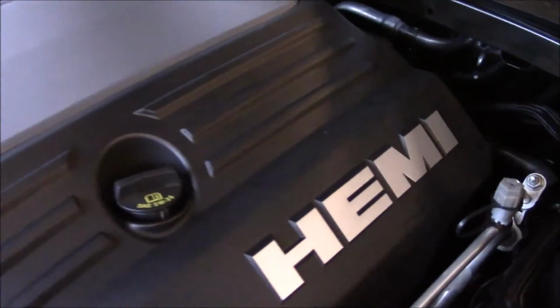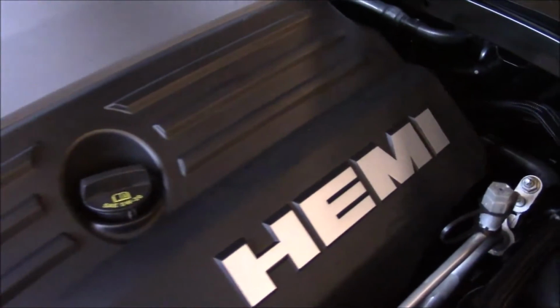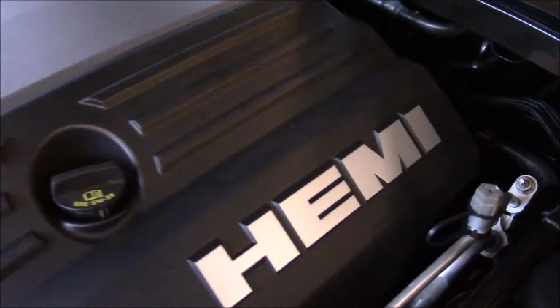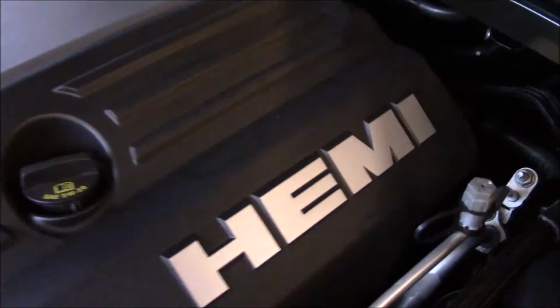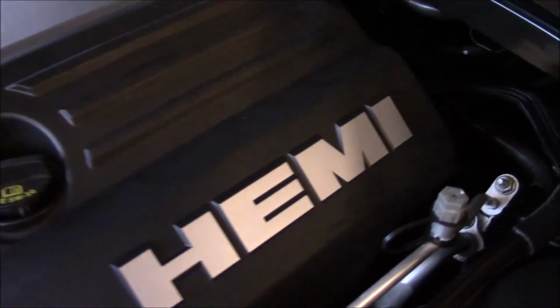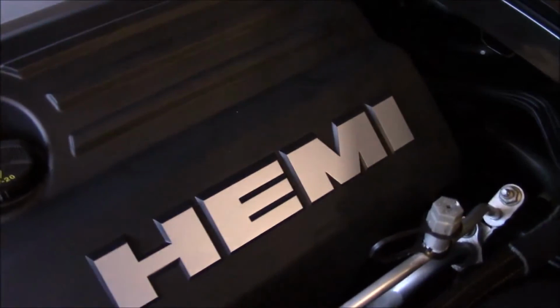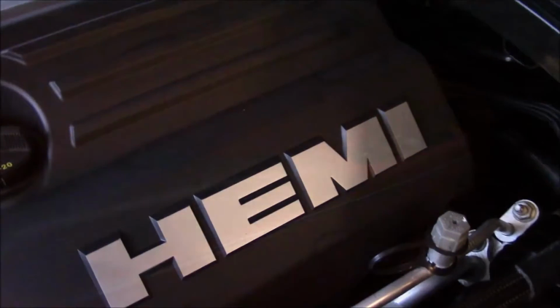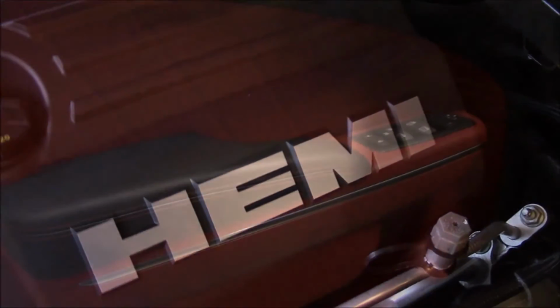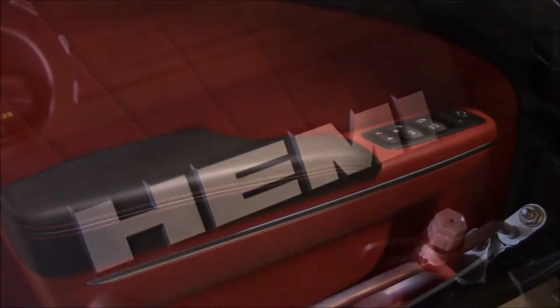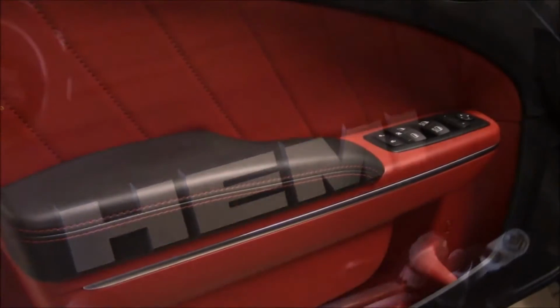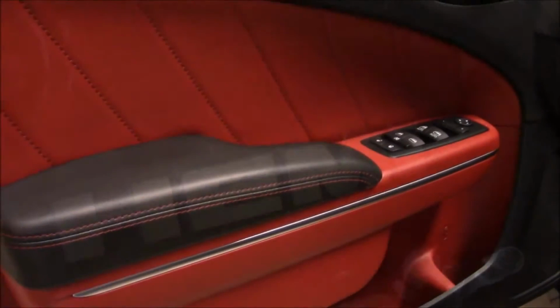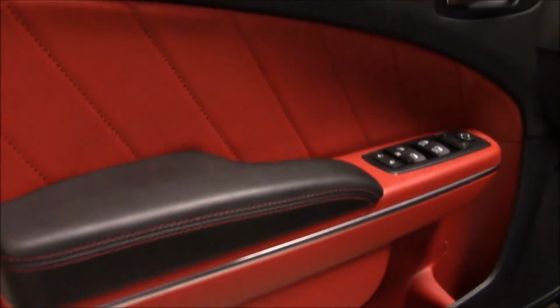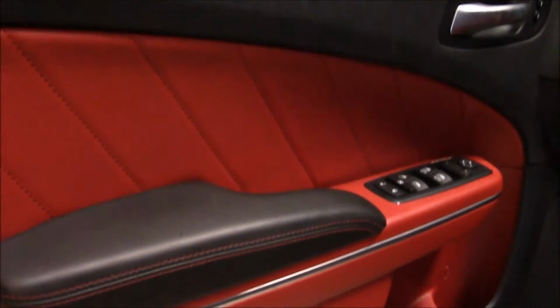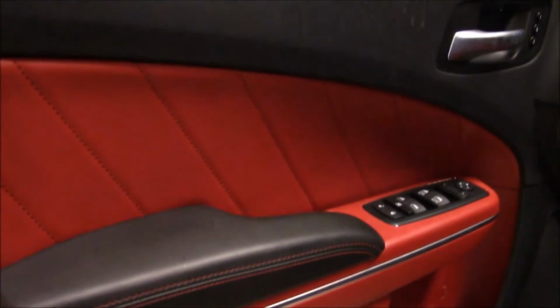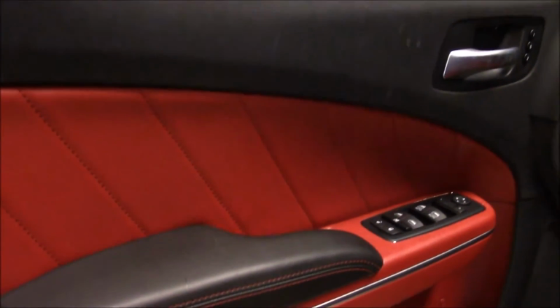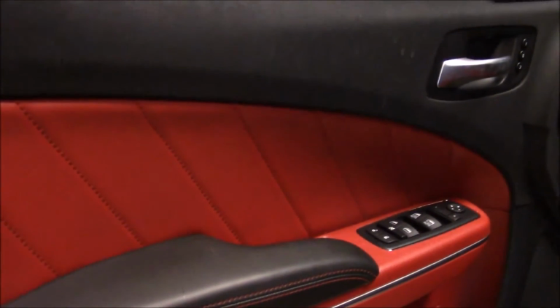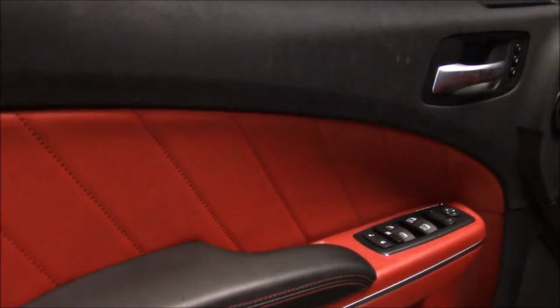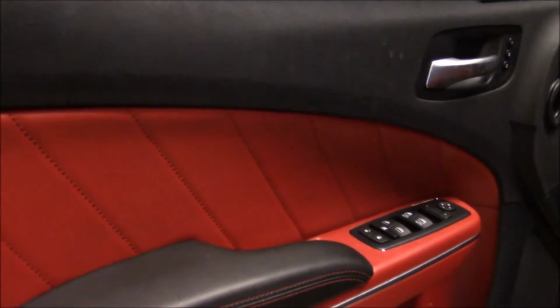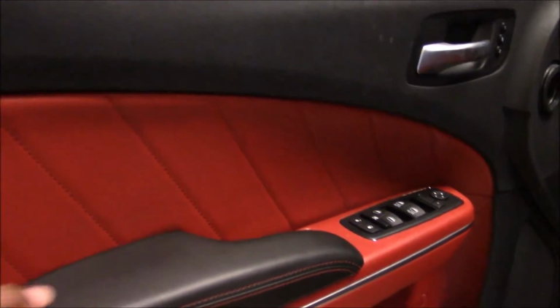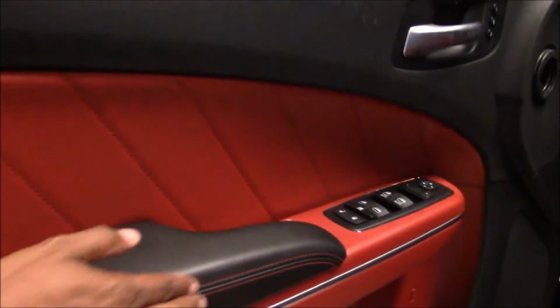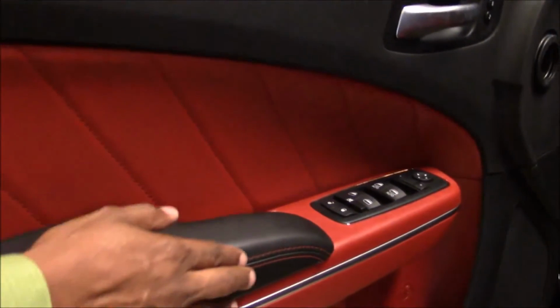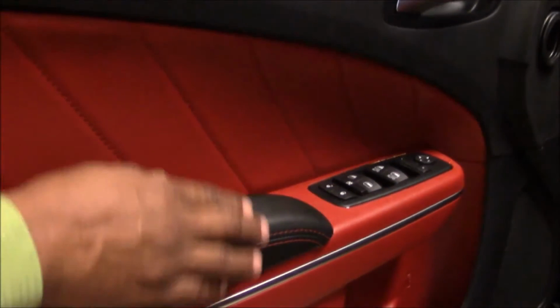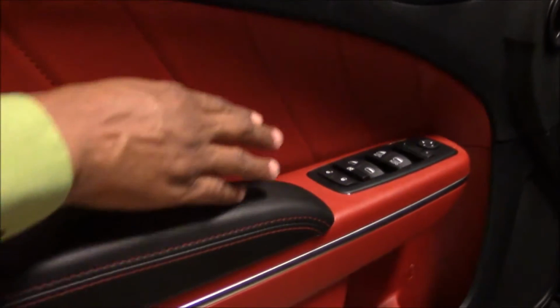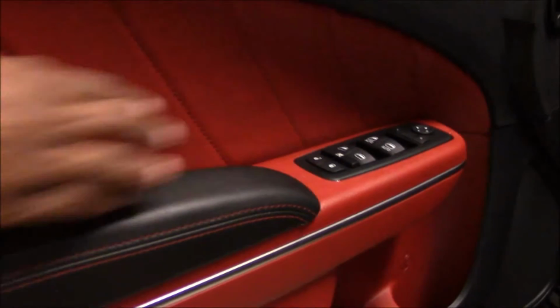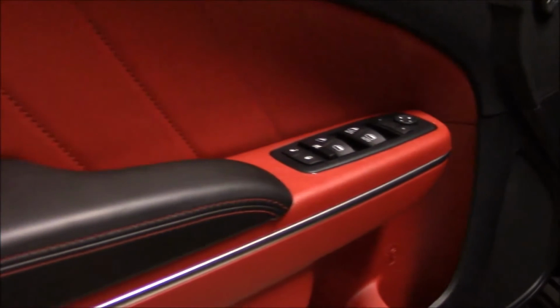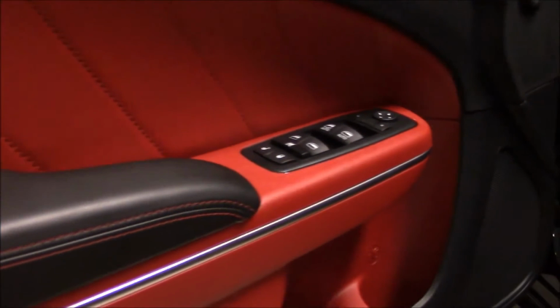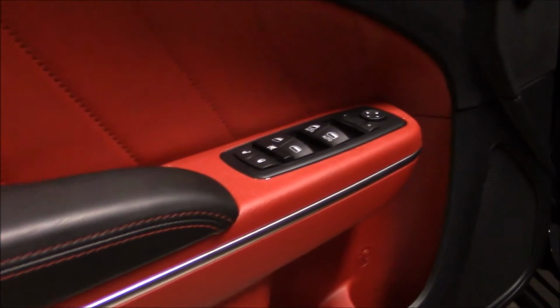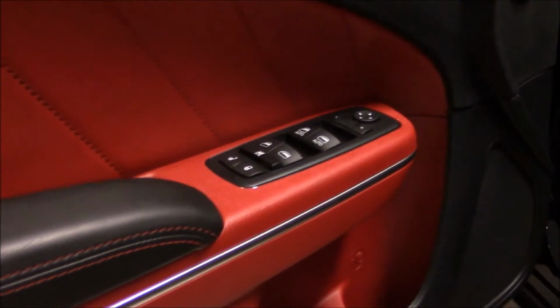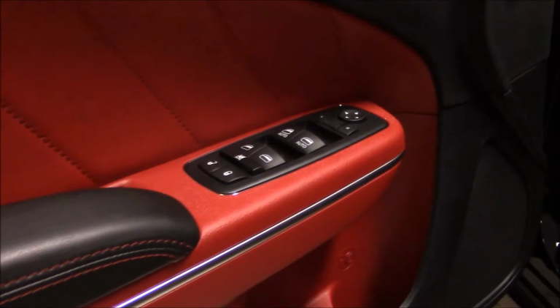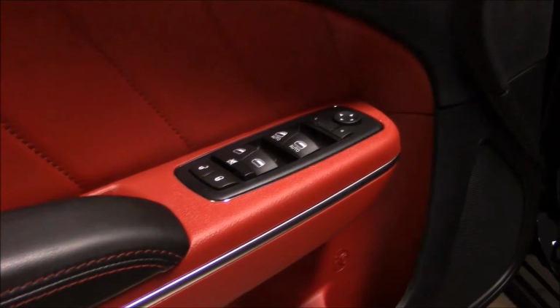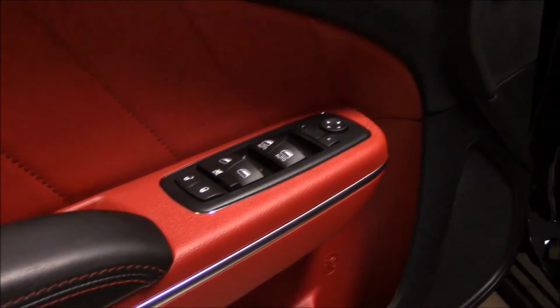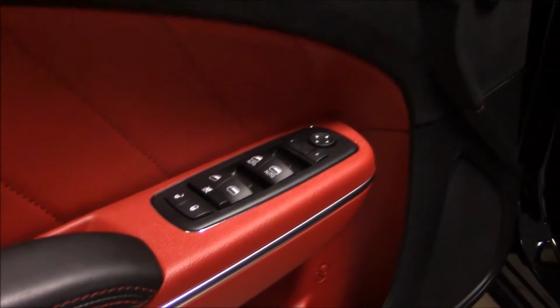This engine is fast. Here you have the contrast of the red and black interior — it's hand stitched. Power windows, power locks, and also power mirrors.